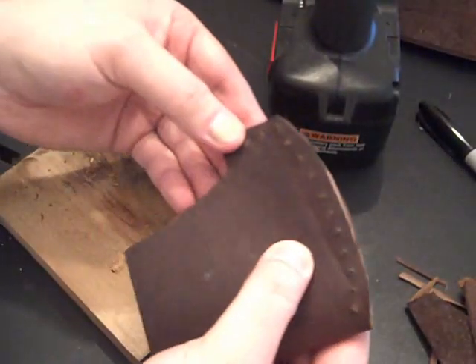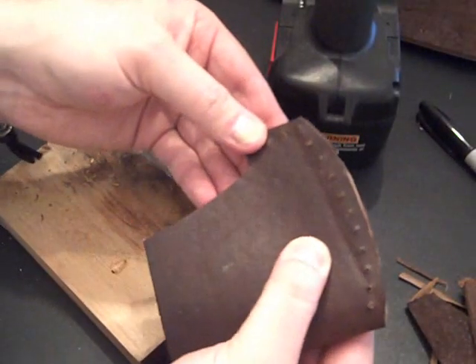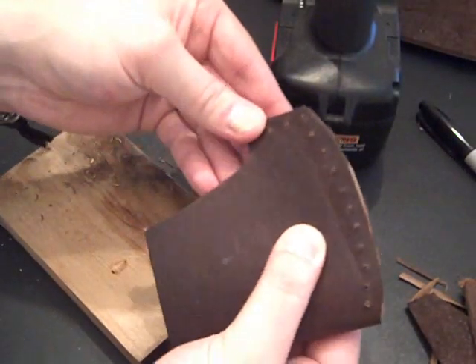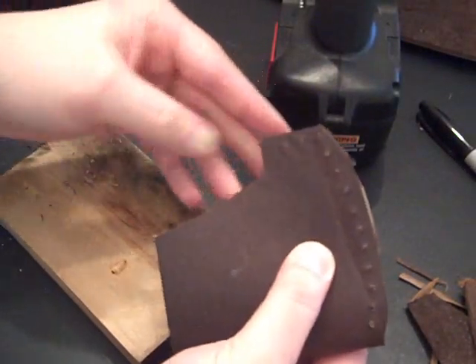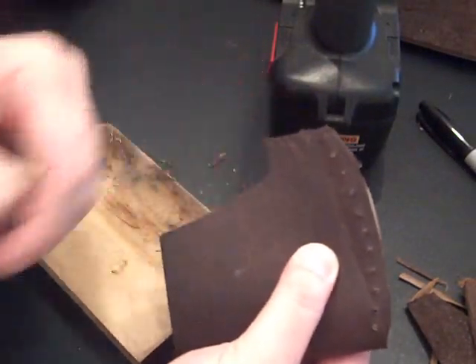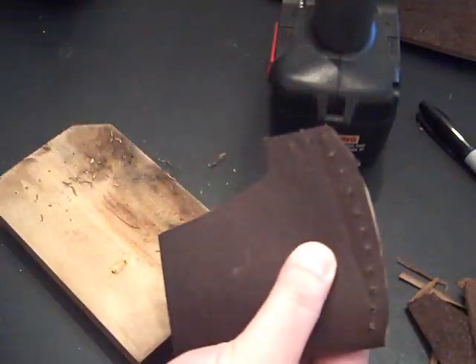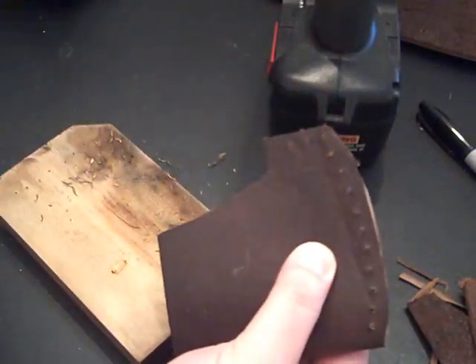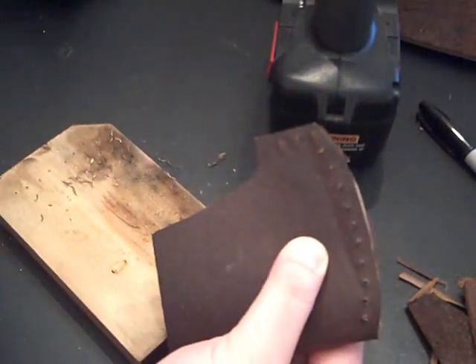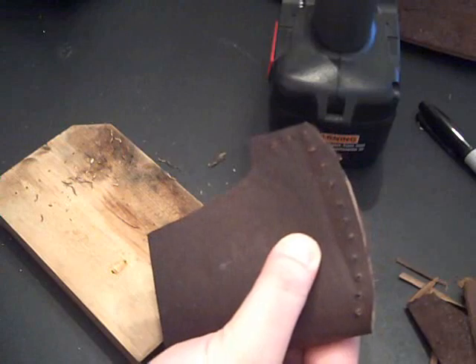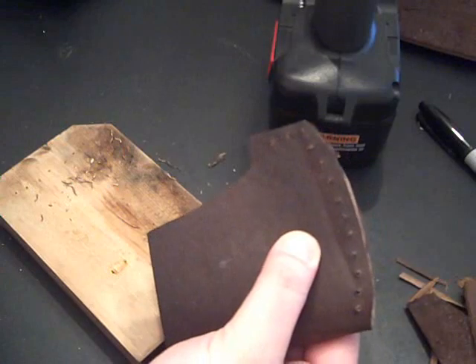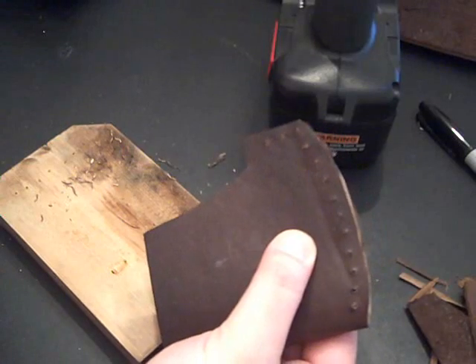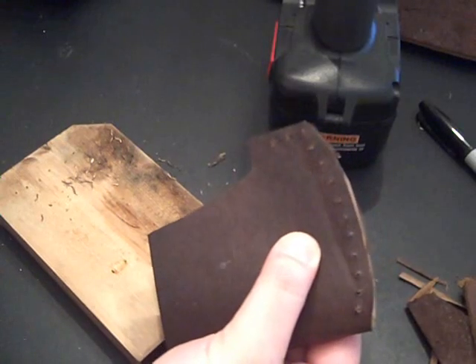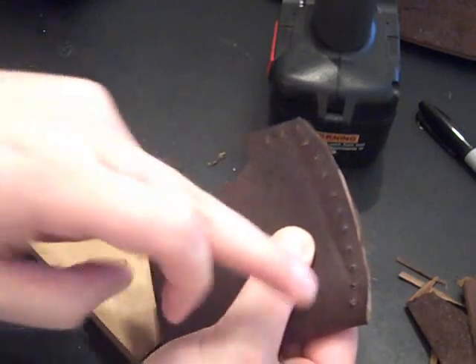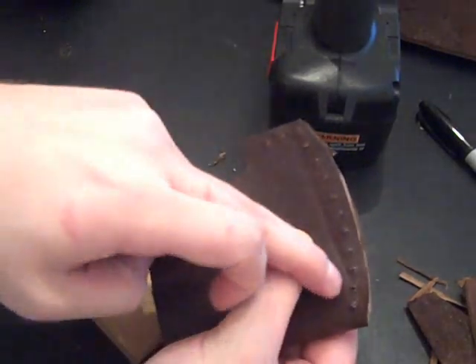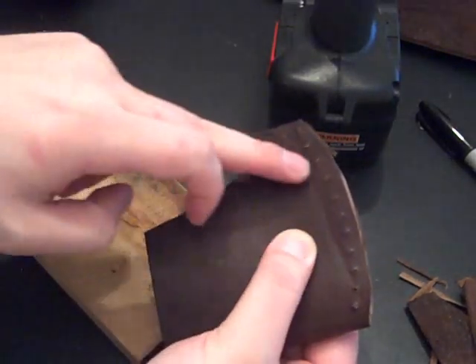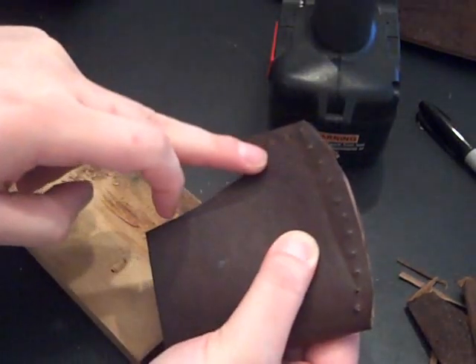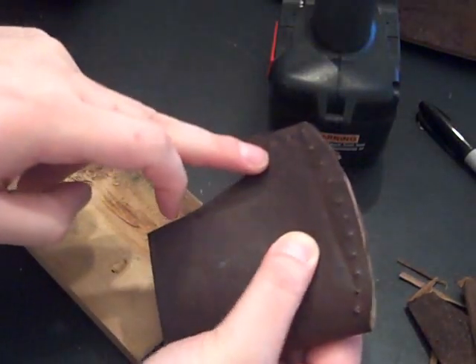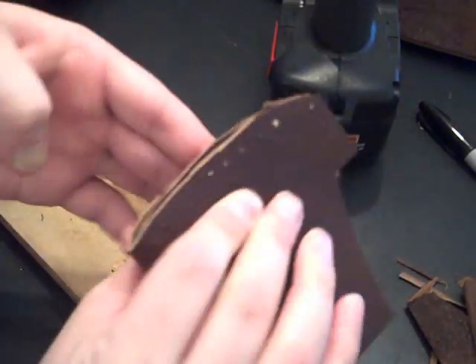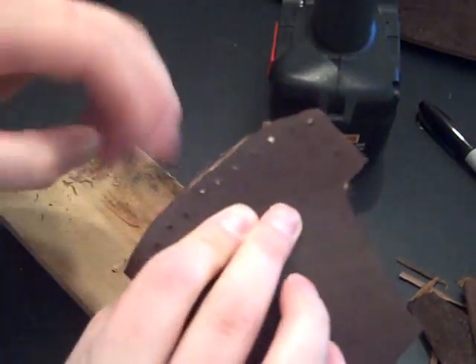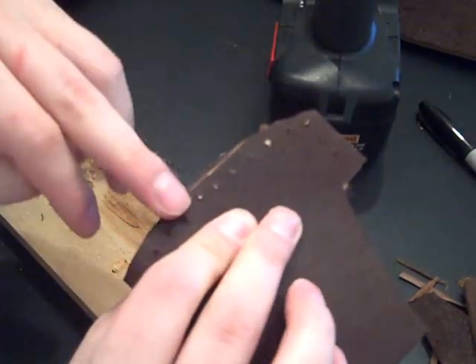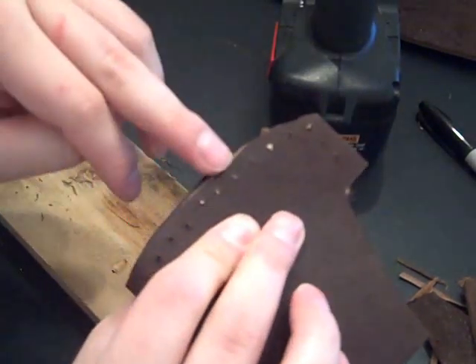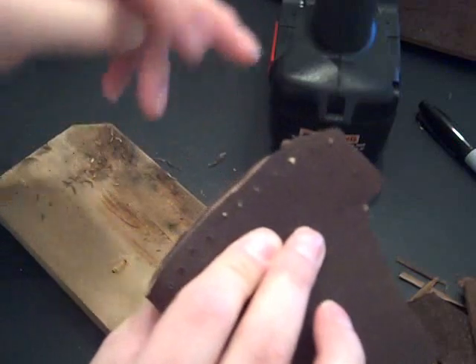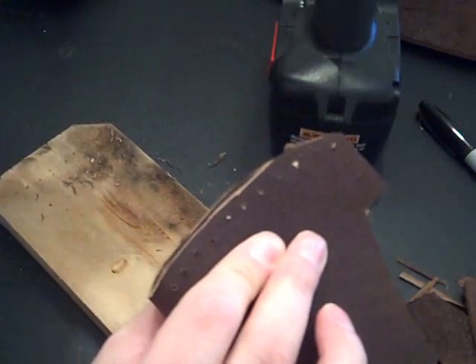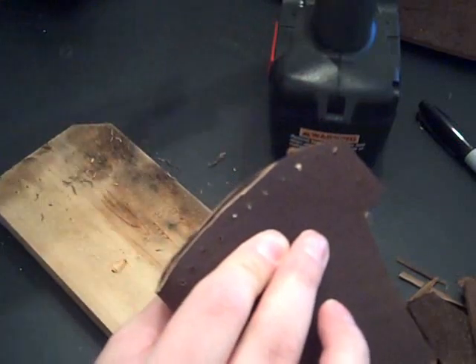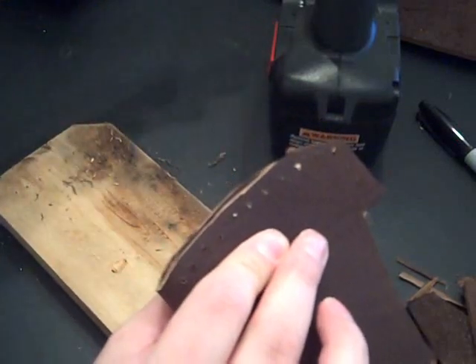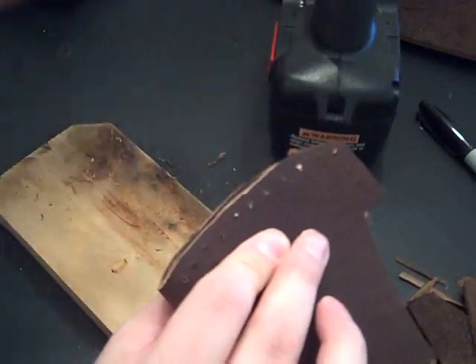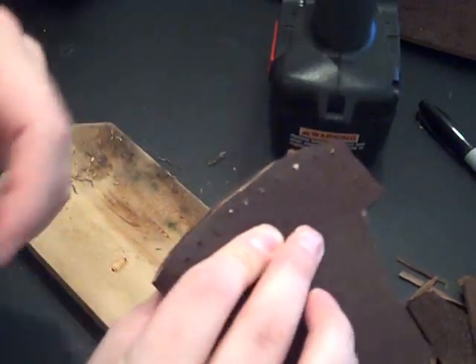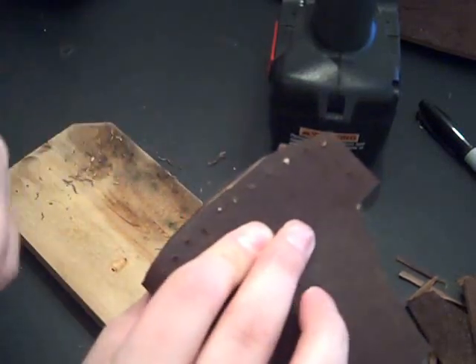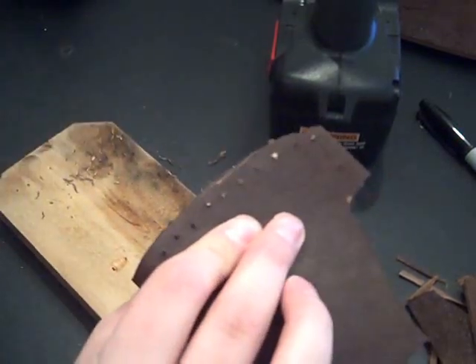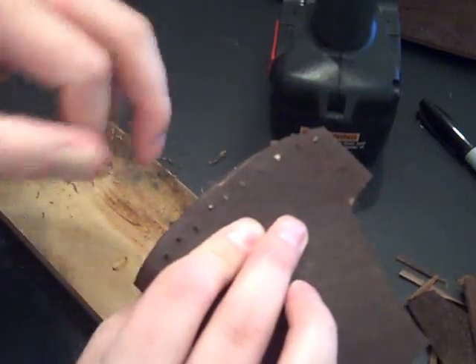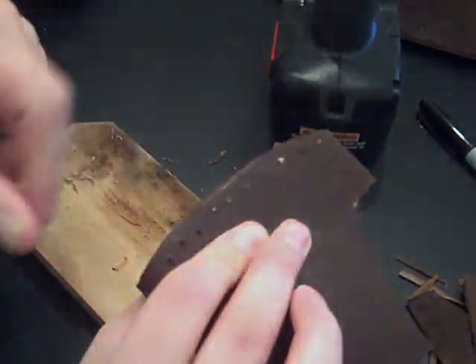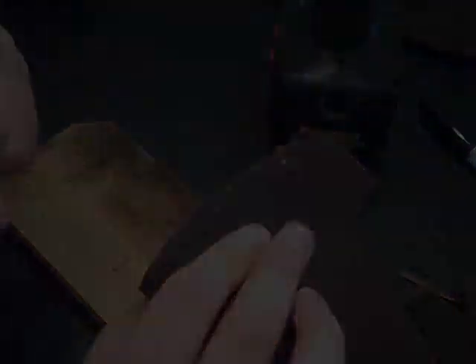I've drilled all the holes and it's definitely not perfect. Looks pretty good on this side, not quite as good on the other, but that's expected since I don't have a drill press. It's actually not that bad though.